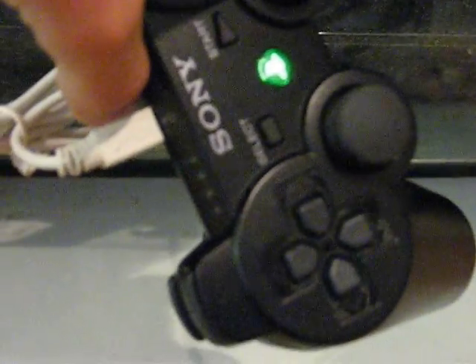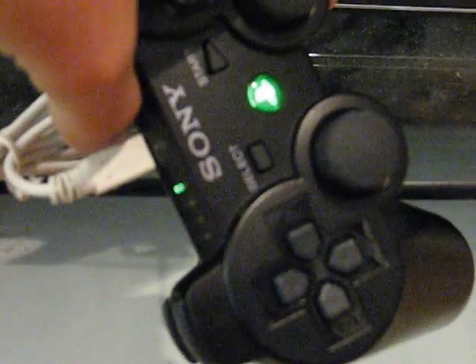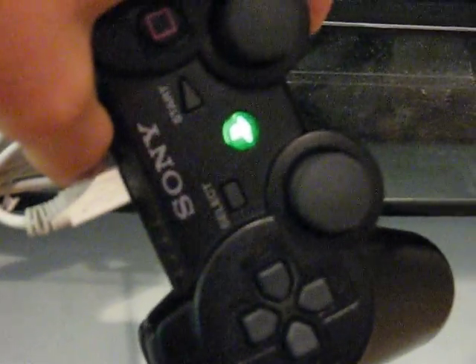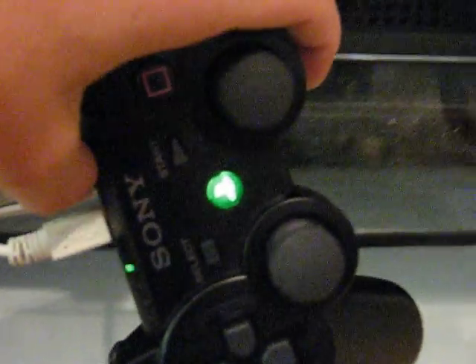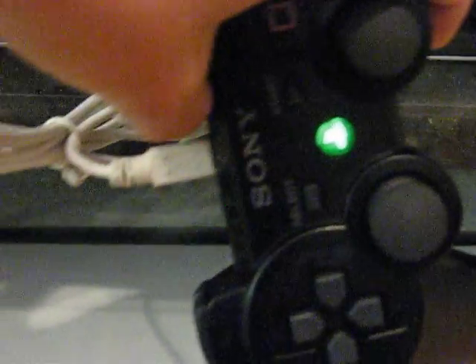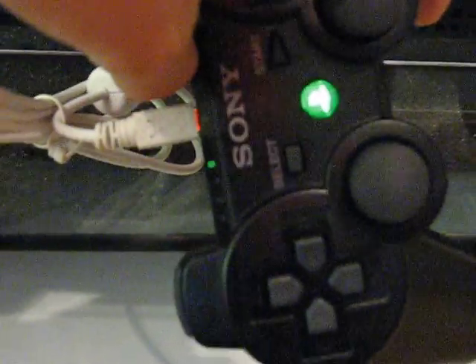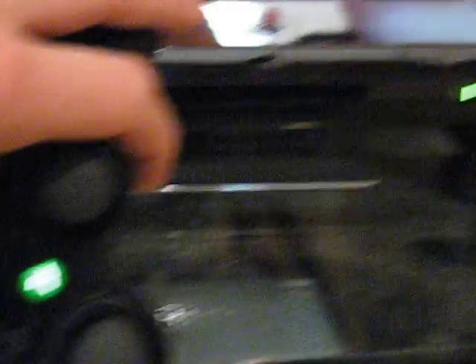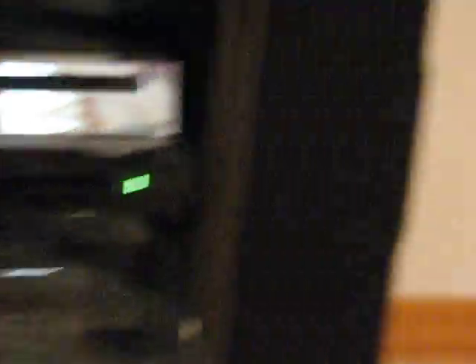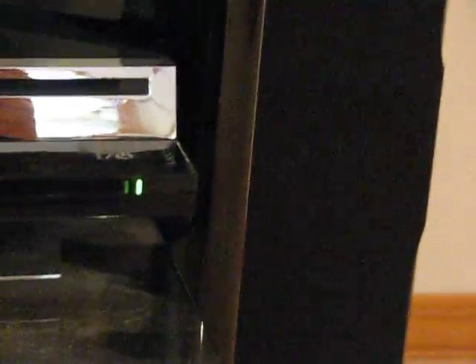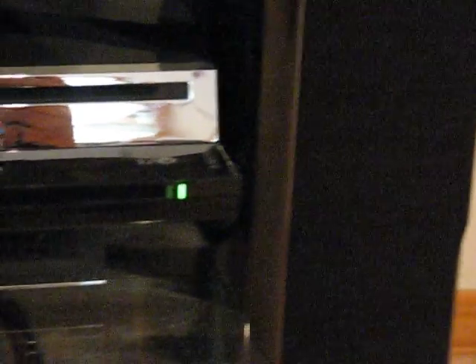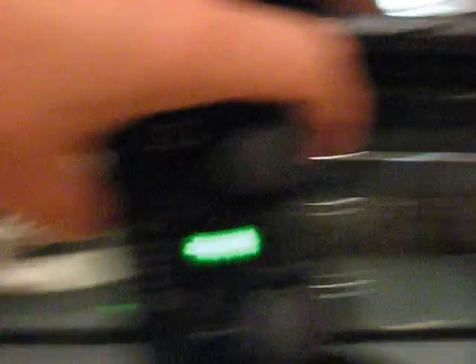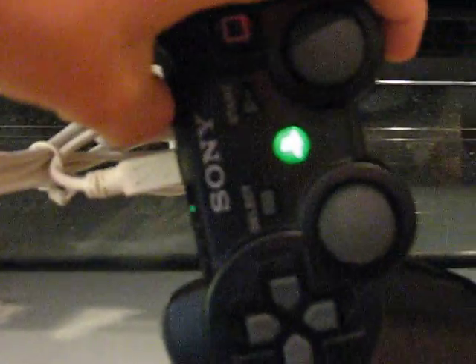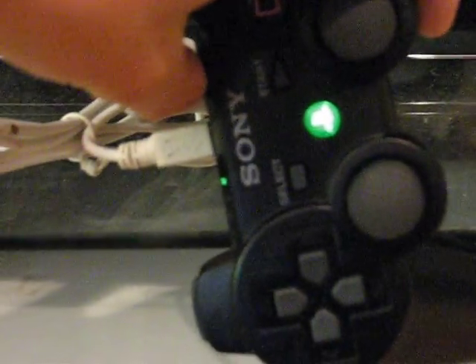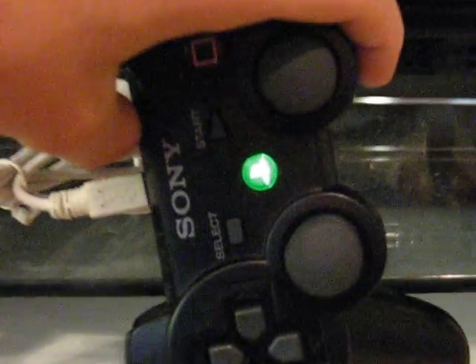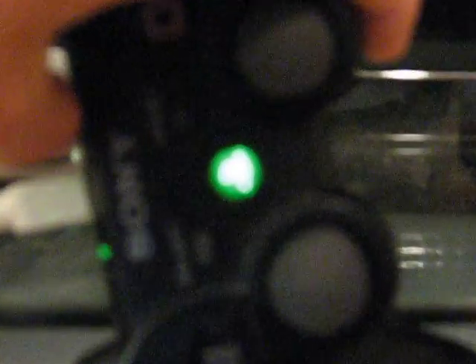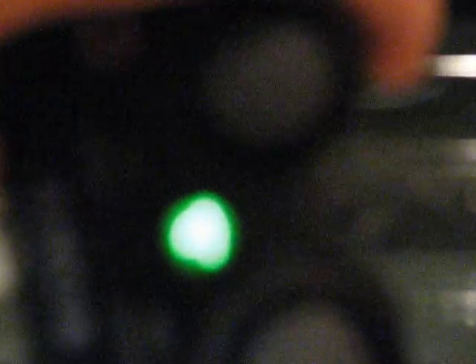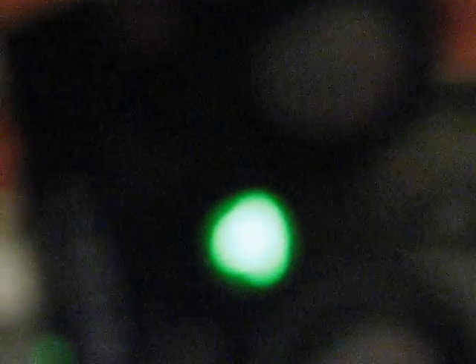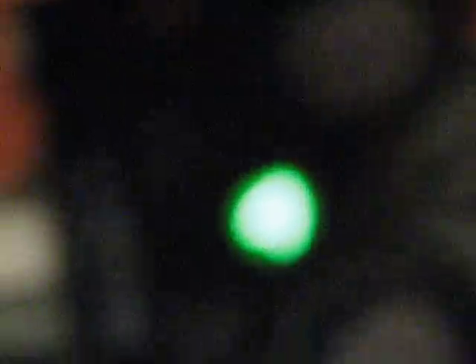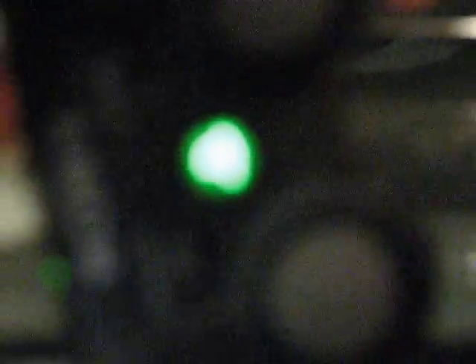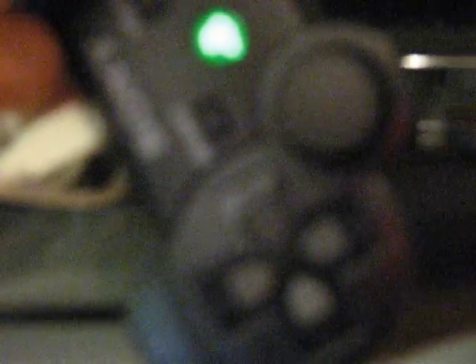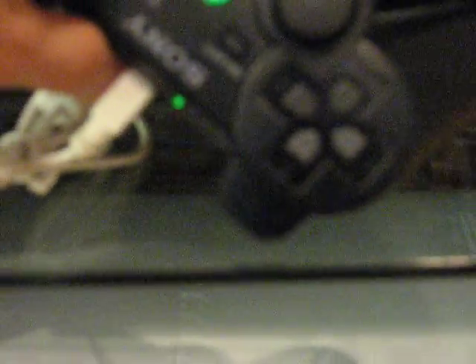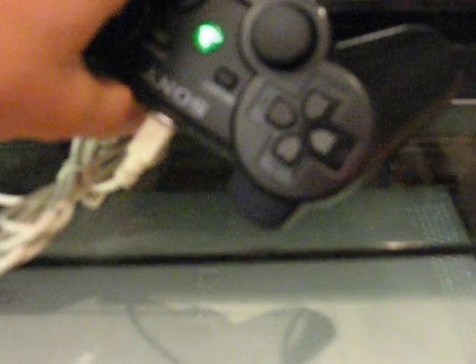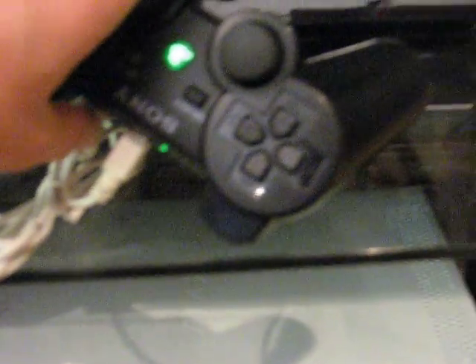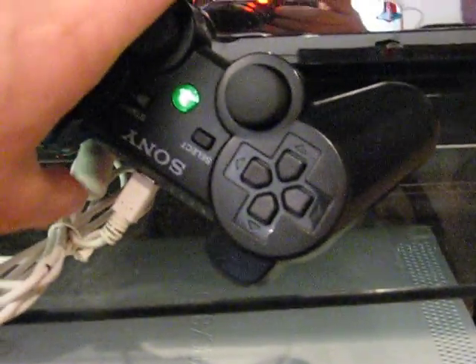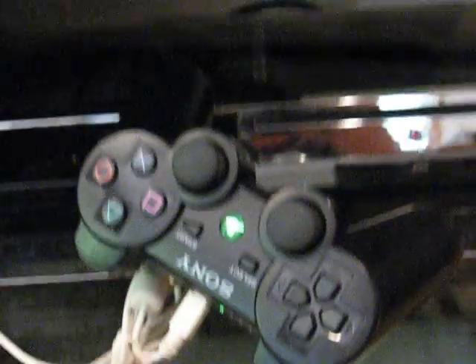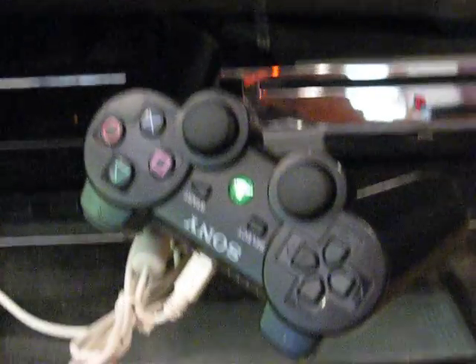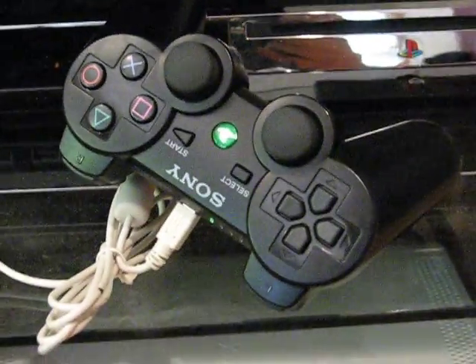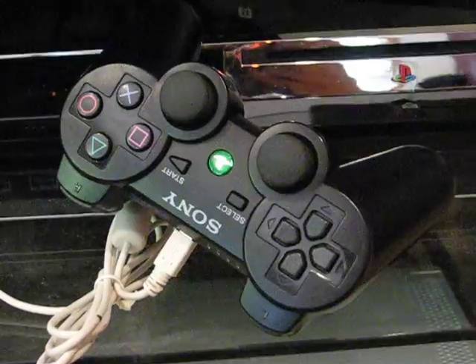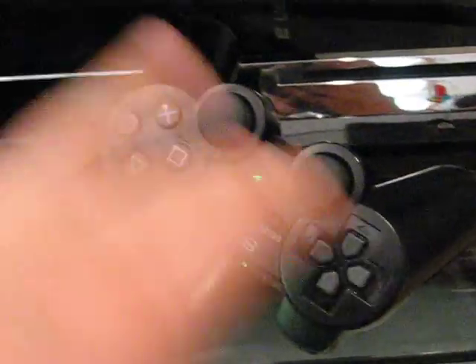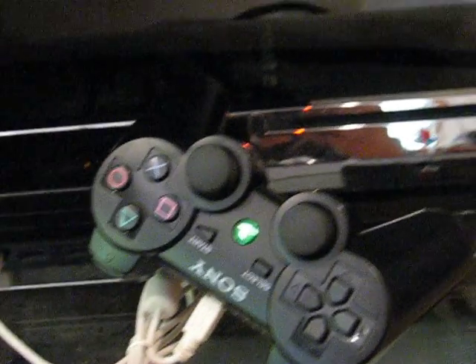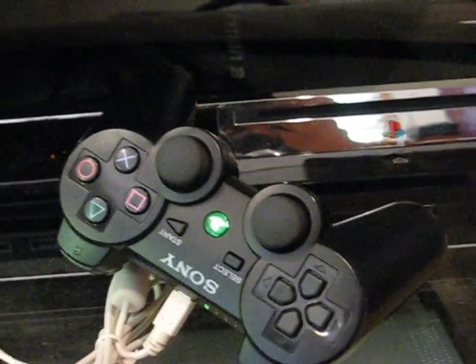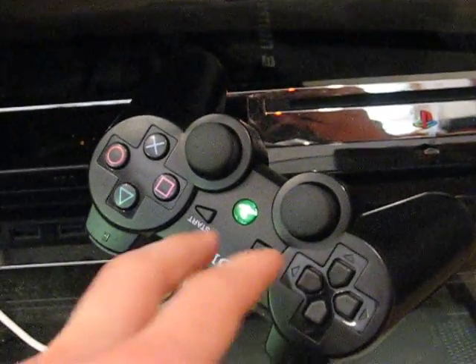You can find the instructions for this pretty much anywhere online. Don't have the center LED be a regular LED — just use an SMD LED. It's a little harder, but overall it's a lot cleaner and easier to put in.